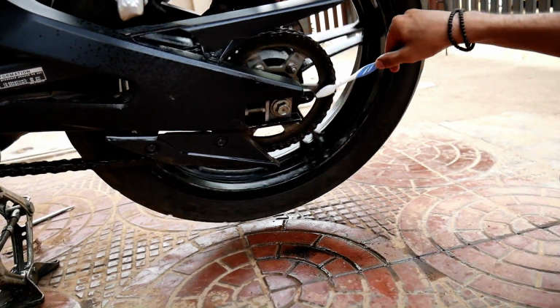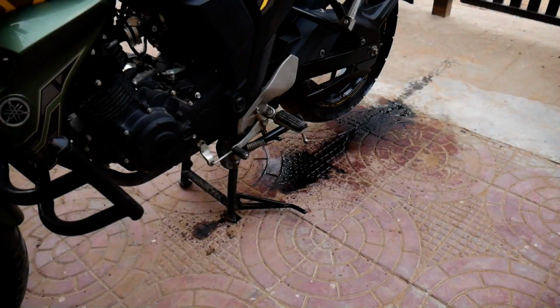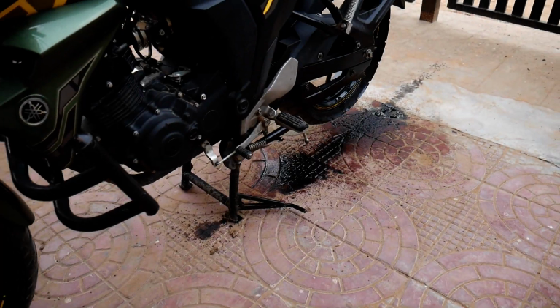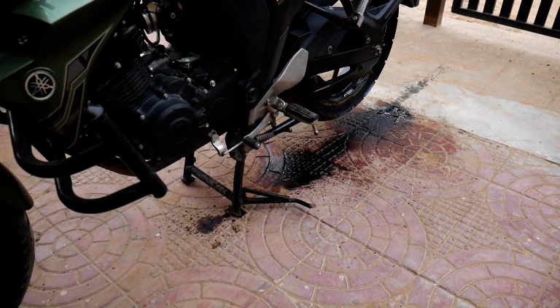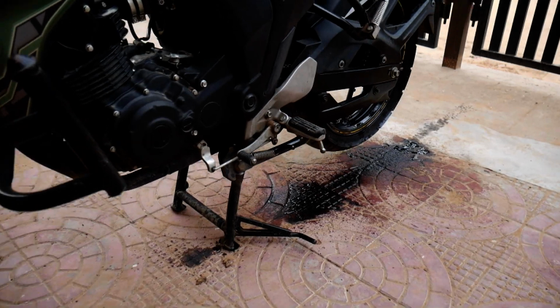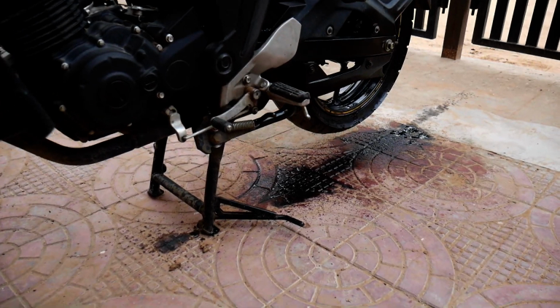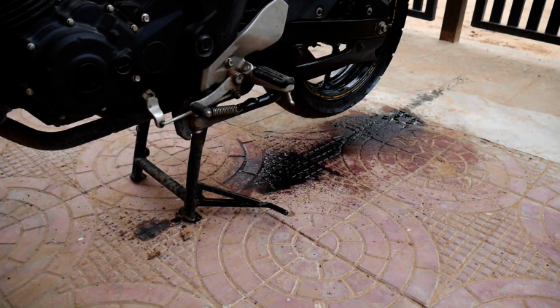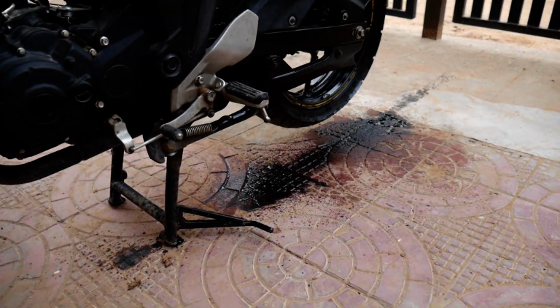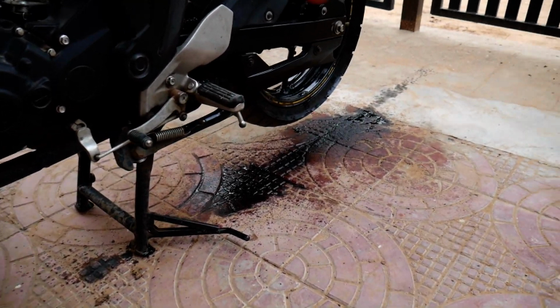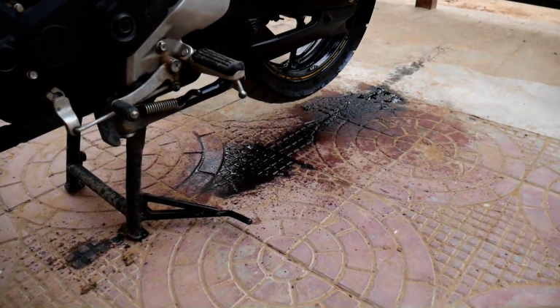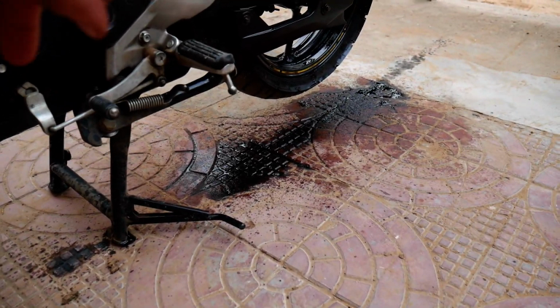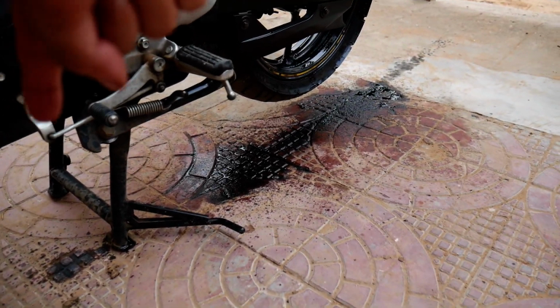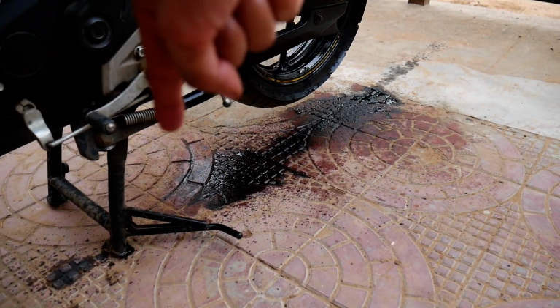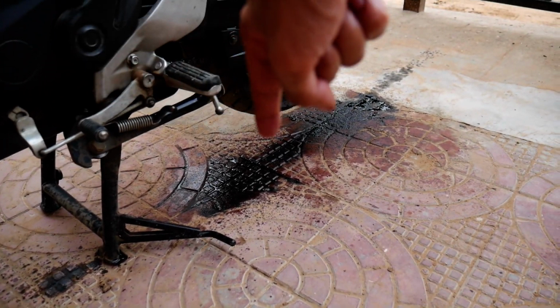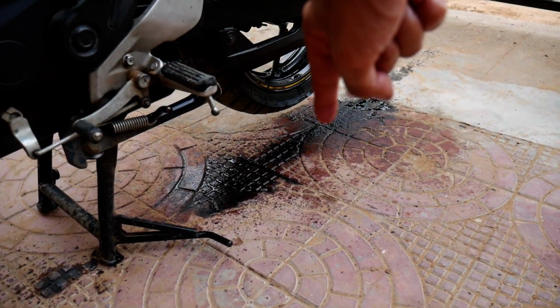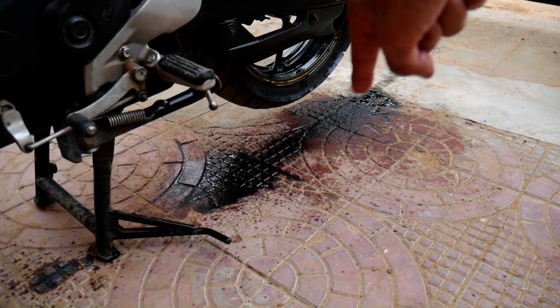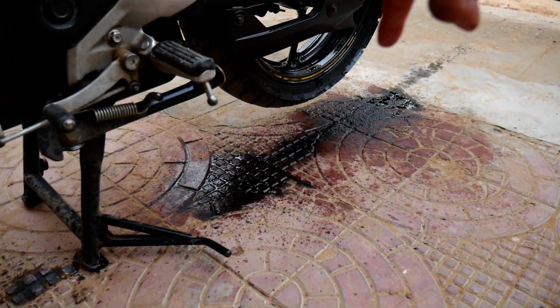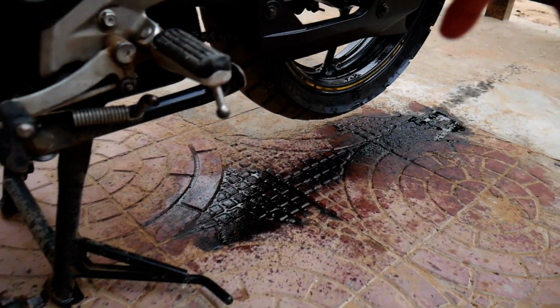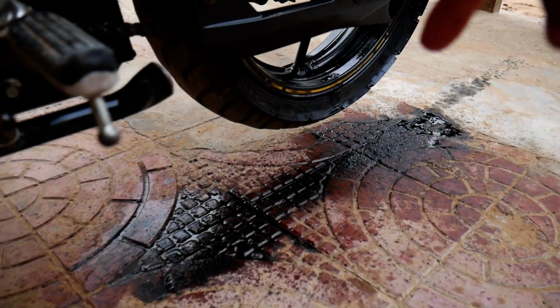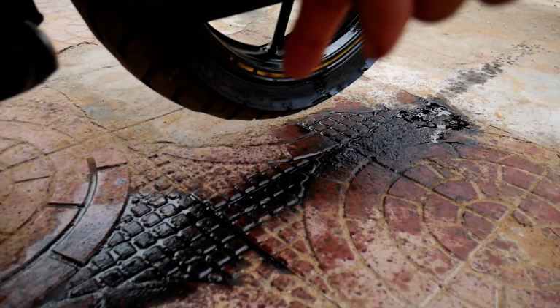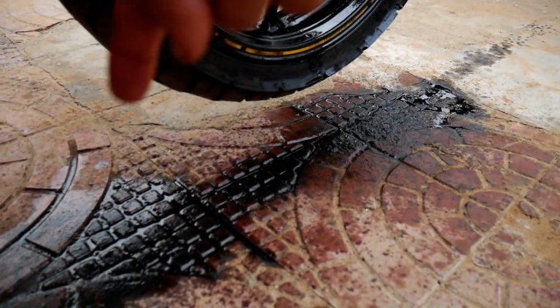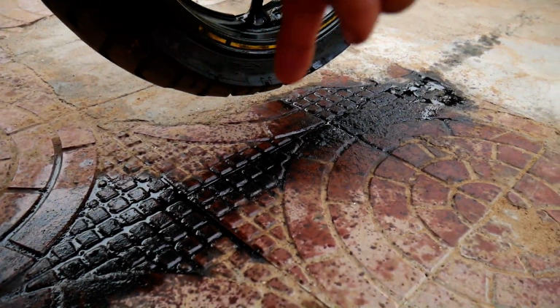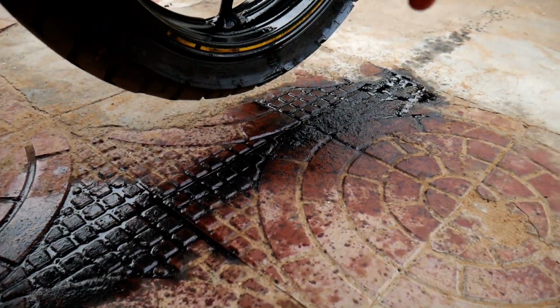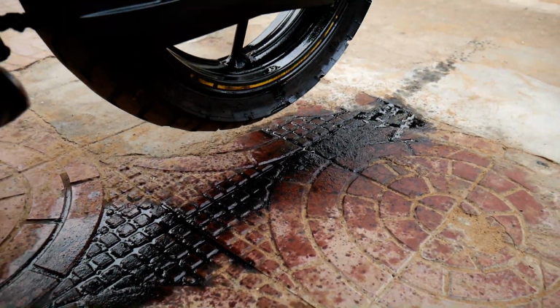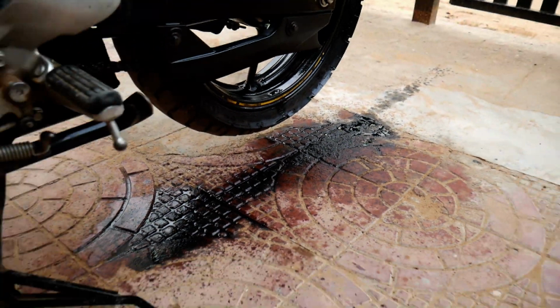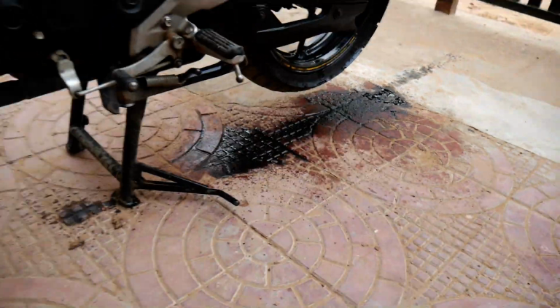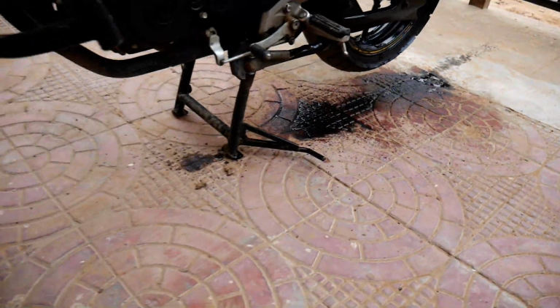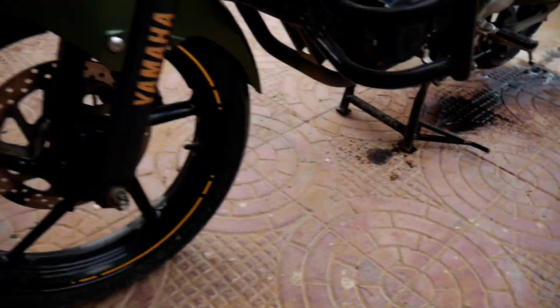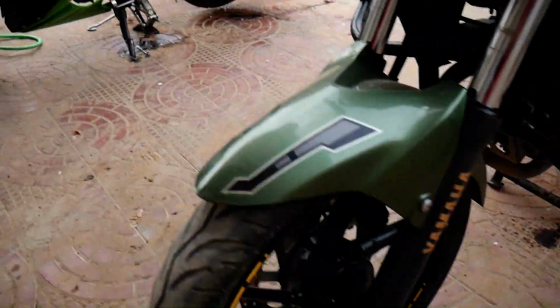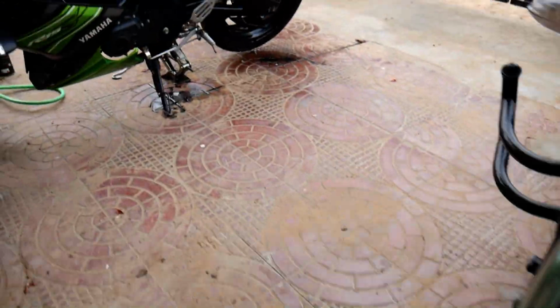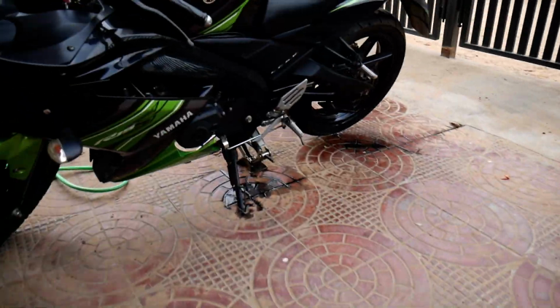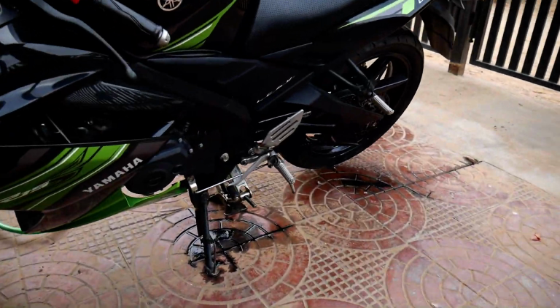We have to spray the chain with diesel. The dust is completely loosened up with the diesel — it comes off like this across the whole surface. After a few passes, we then apply water pressure and the chain gets cleaned thoroughly.